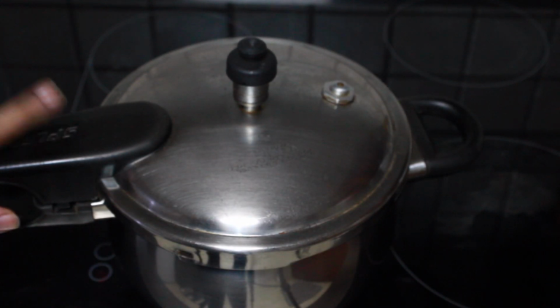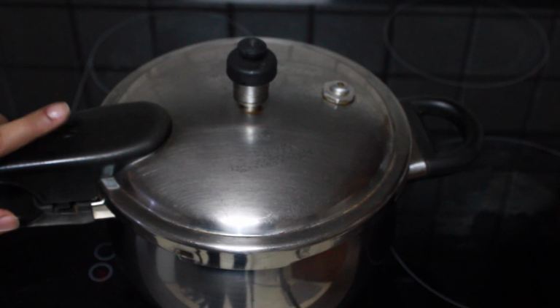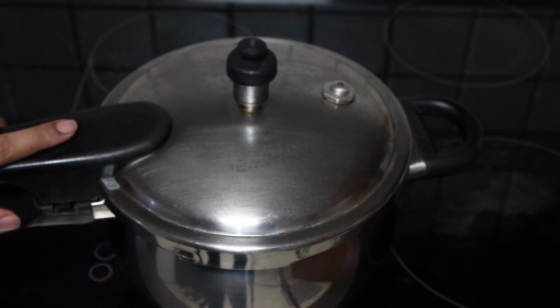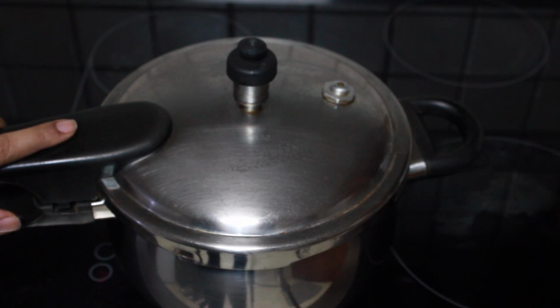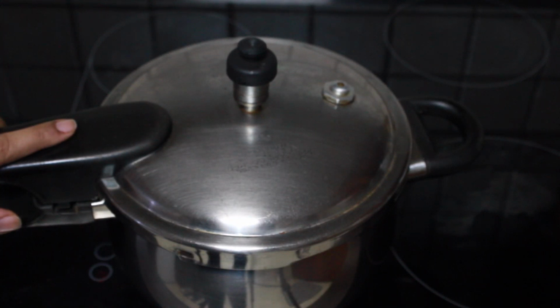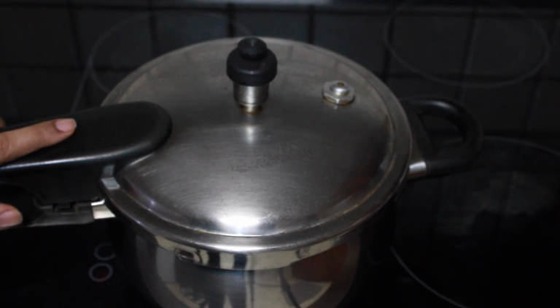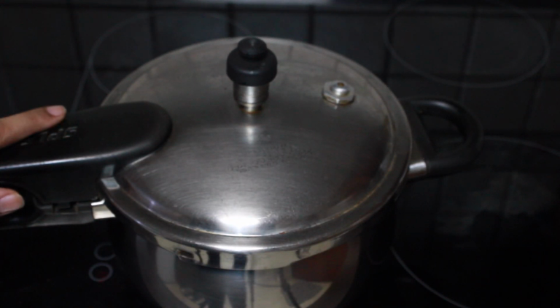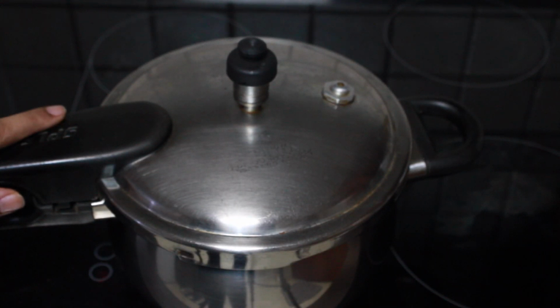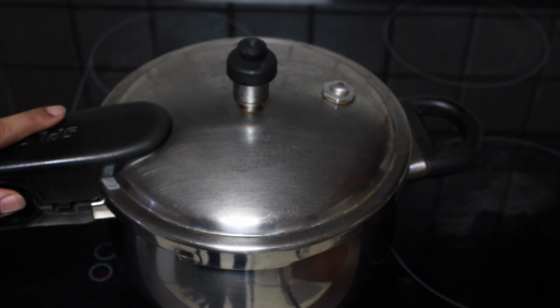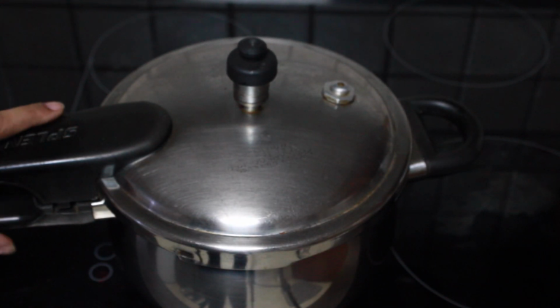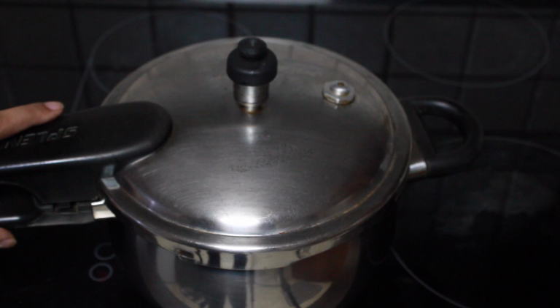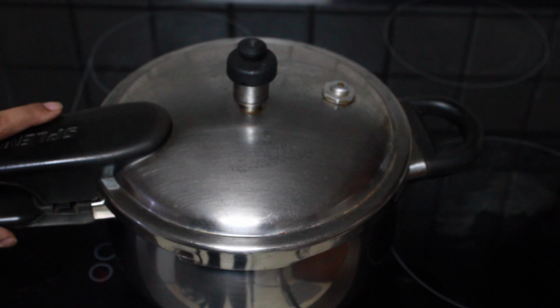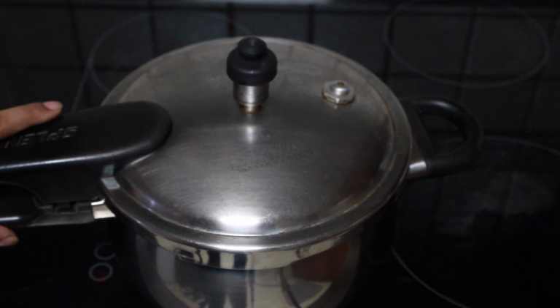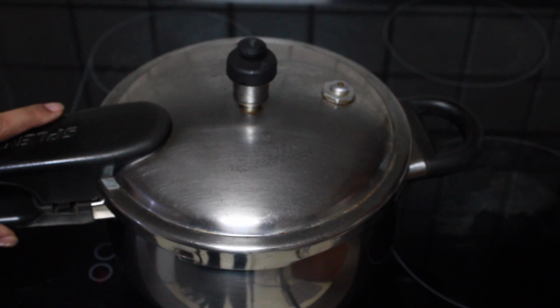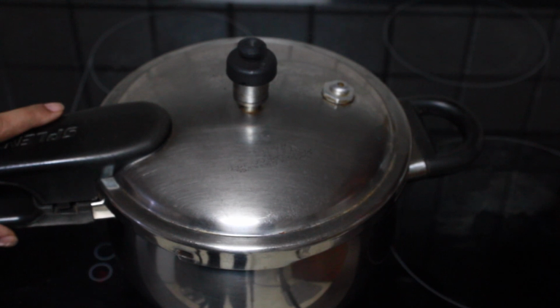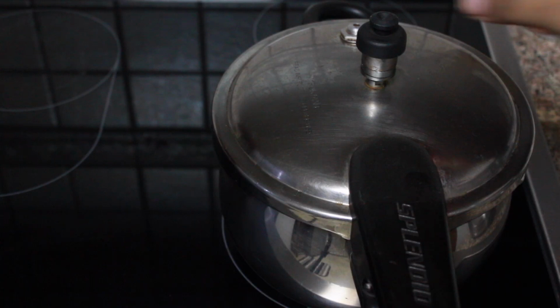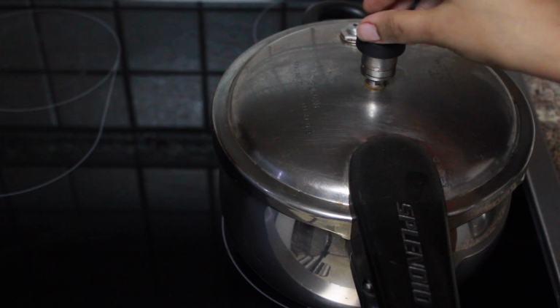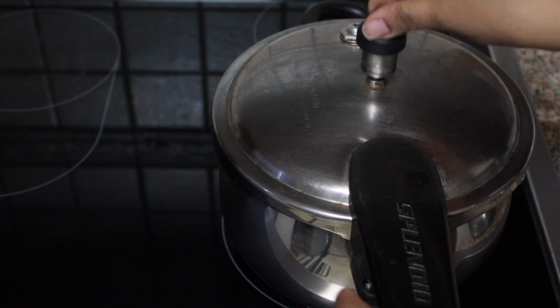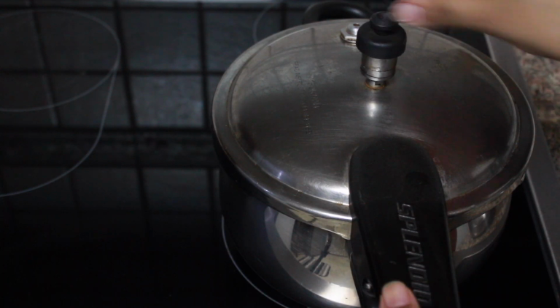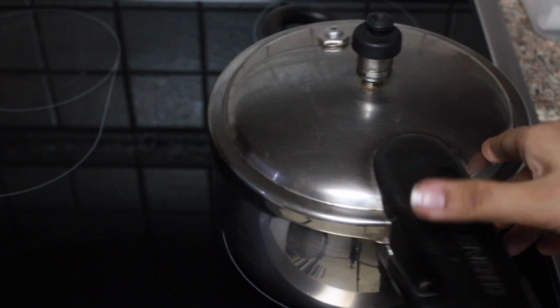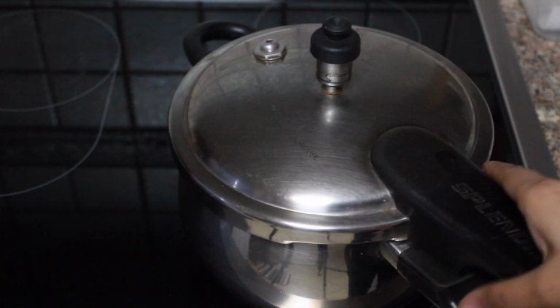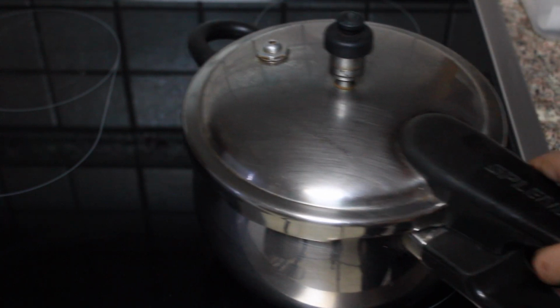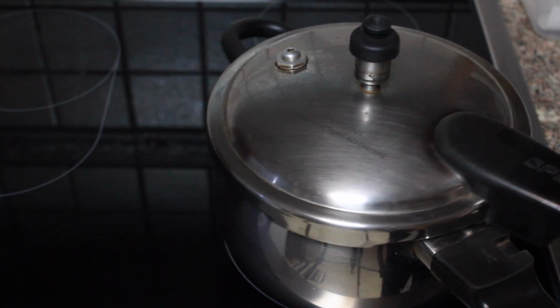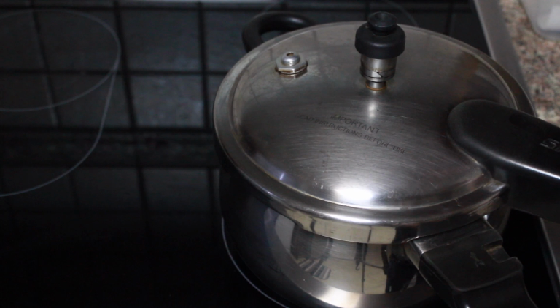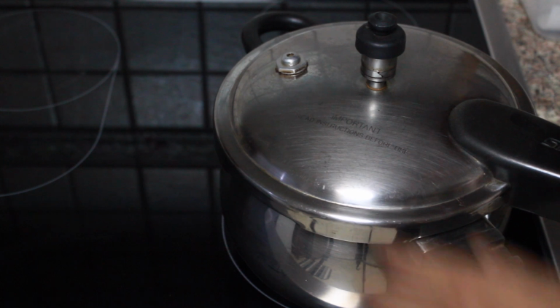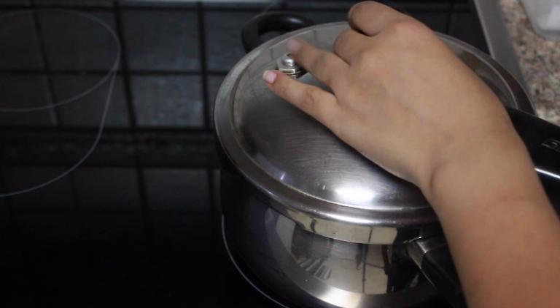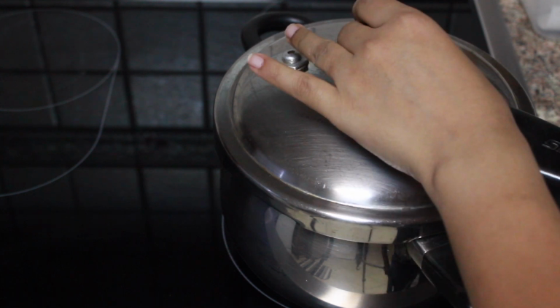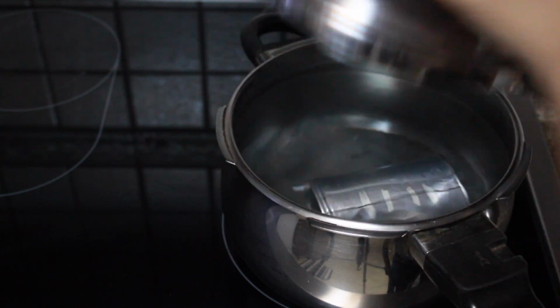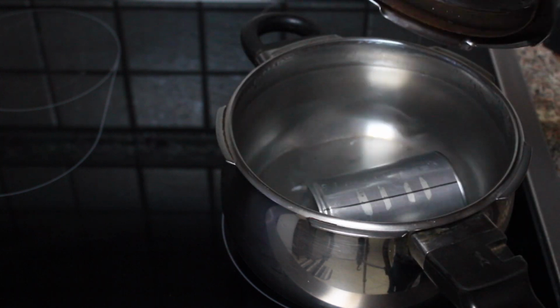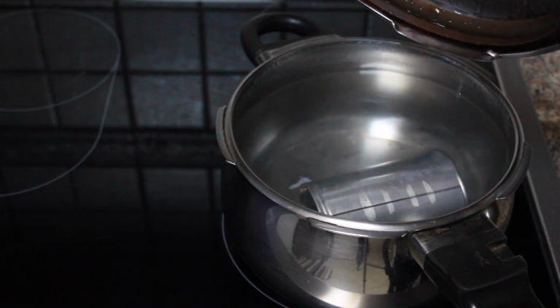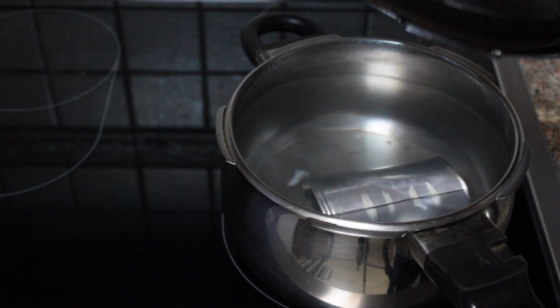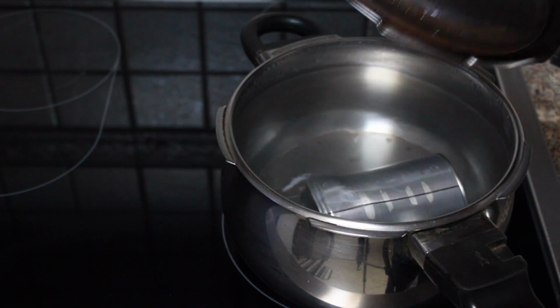All the pressure should be released on its own, and once the pressure is released, open the cooker and remove the can of condensed milk. Make sure you take it out carefully because it might be a little hot.